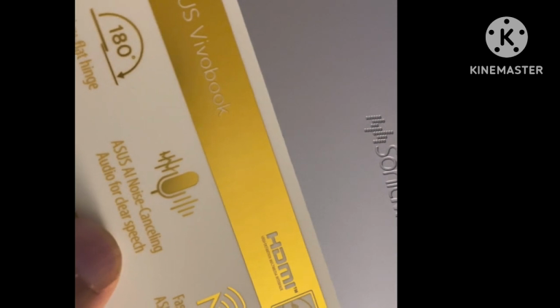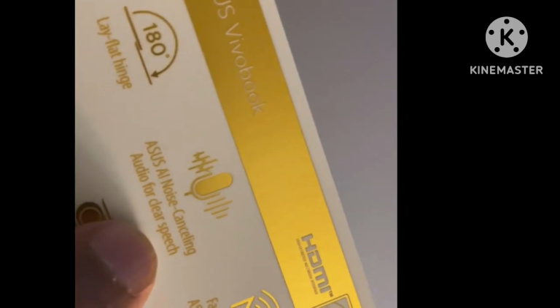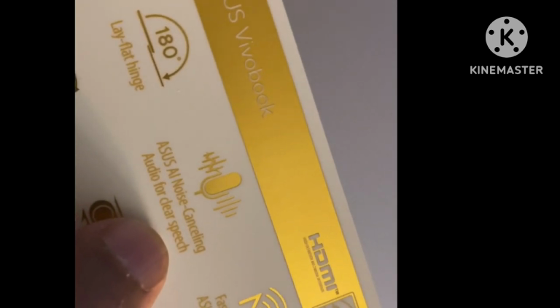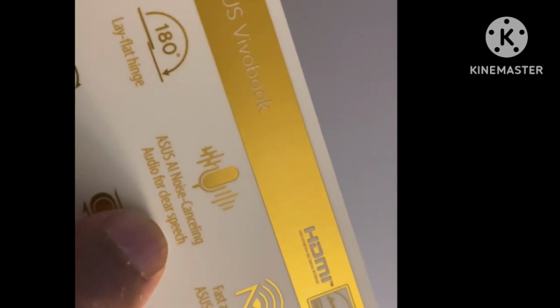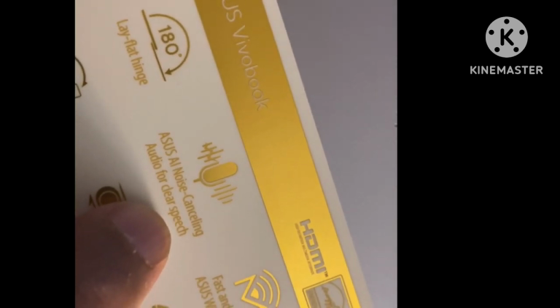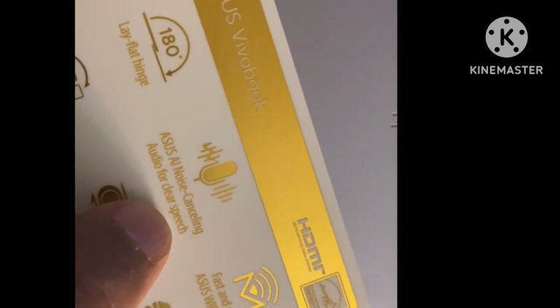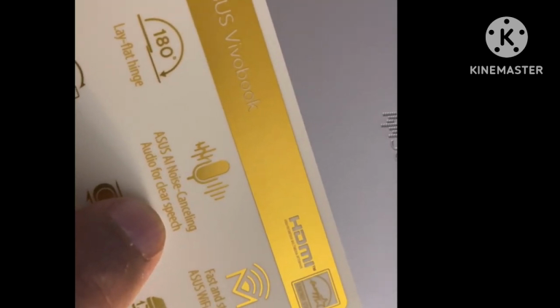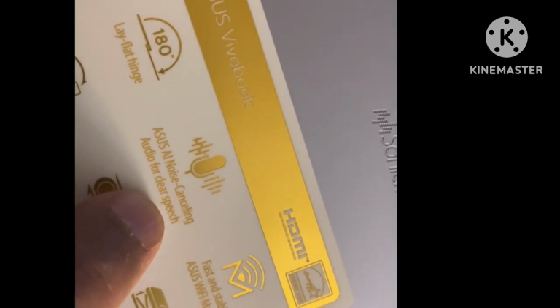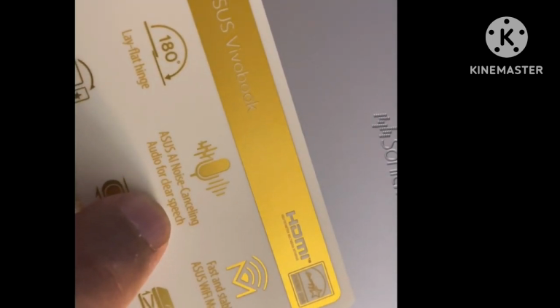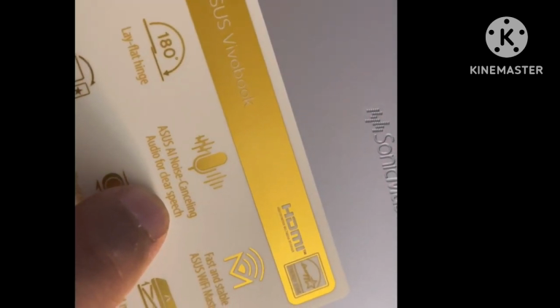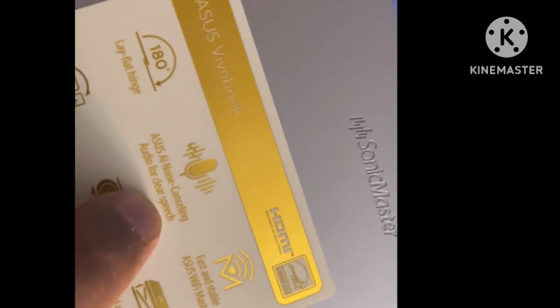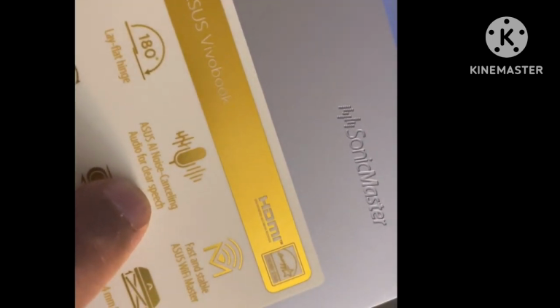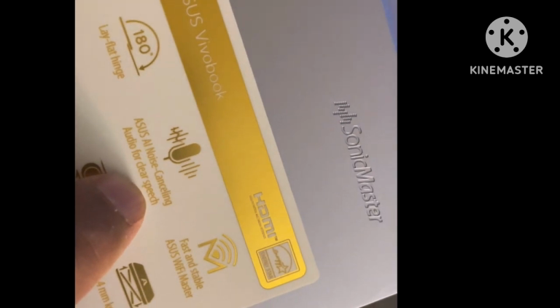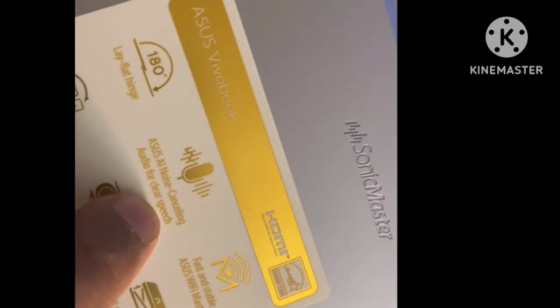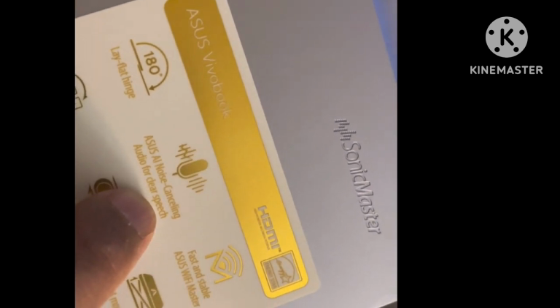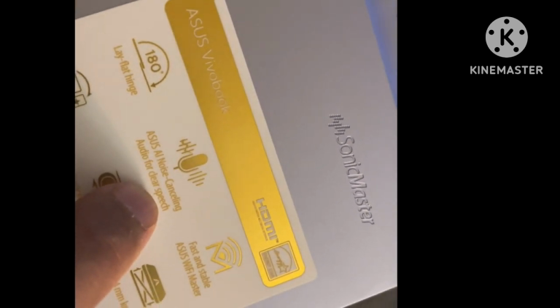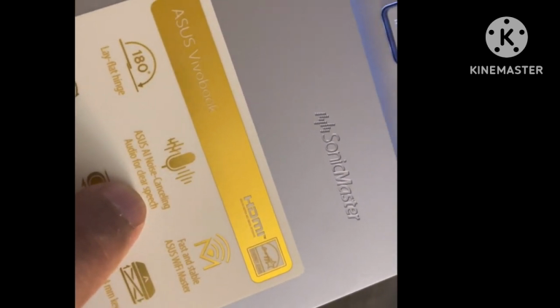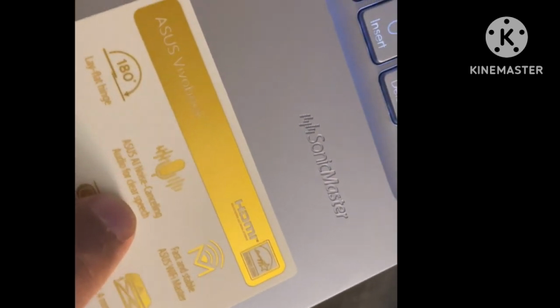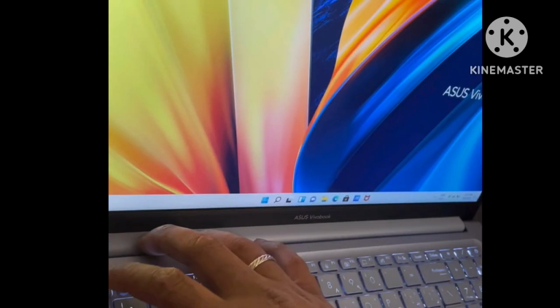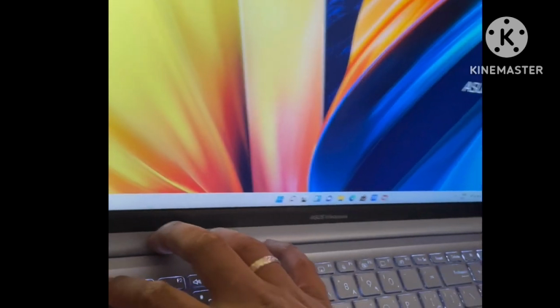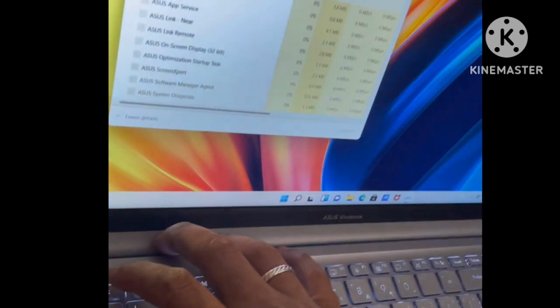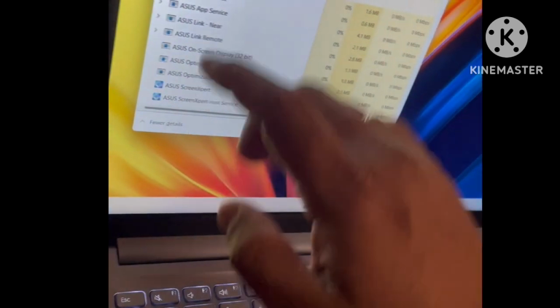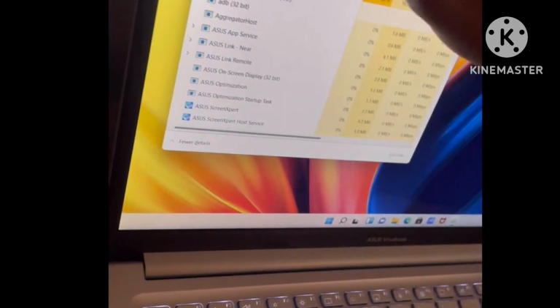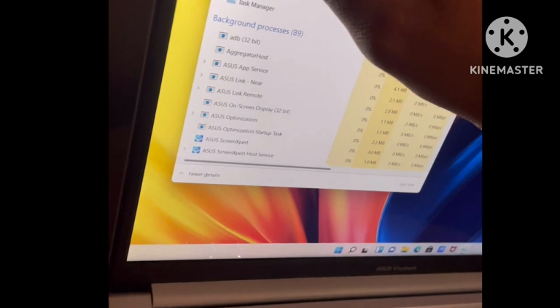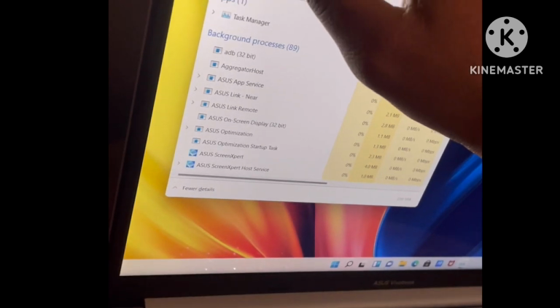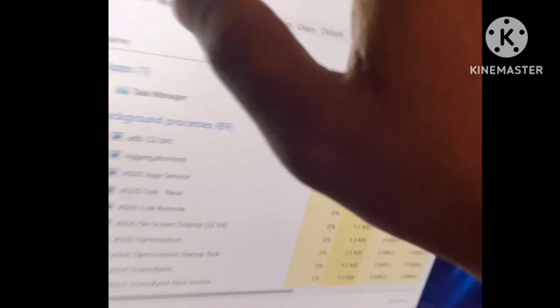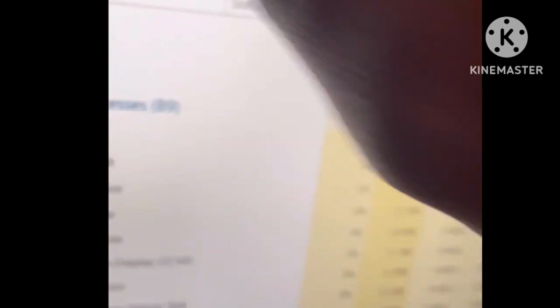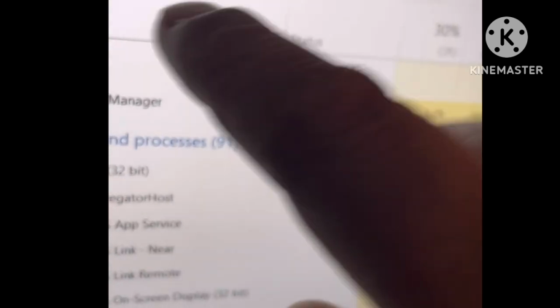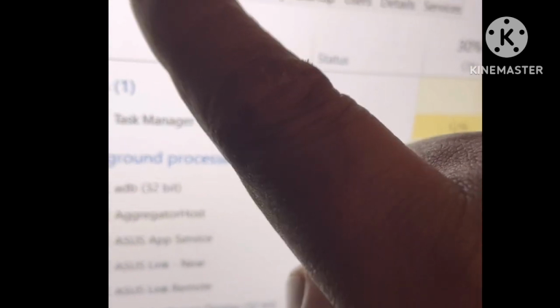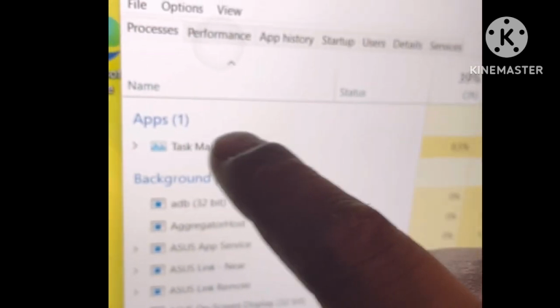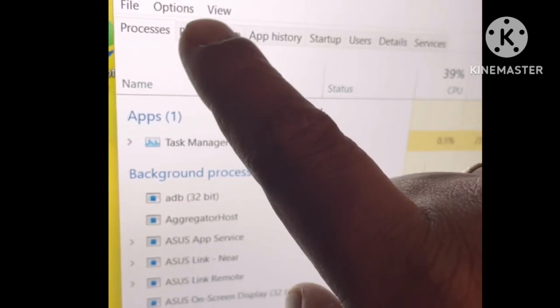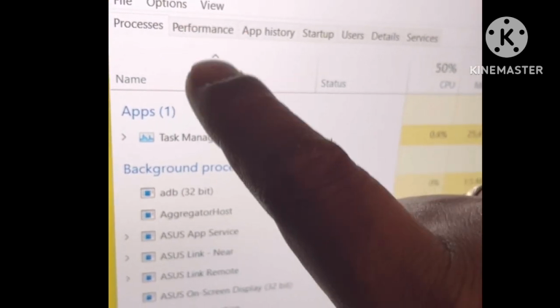You can use the speaker and mic, and the noise cancellation will reduce background noise automatically. This is a touchscreen laptop. Let's now move on to performance.